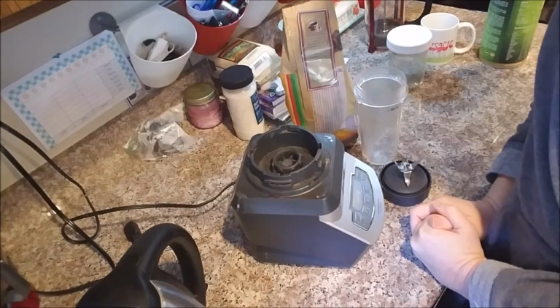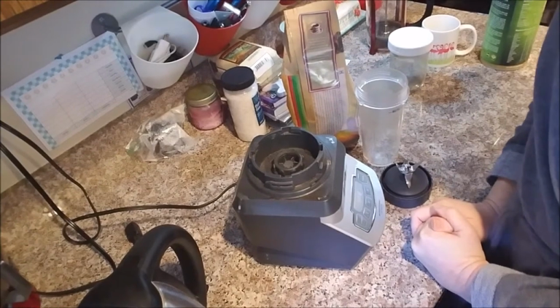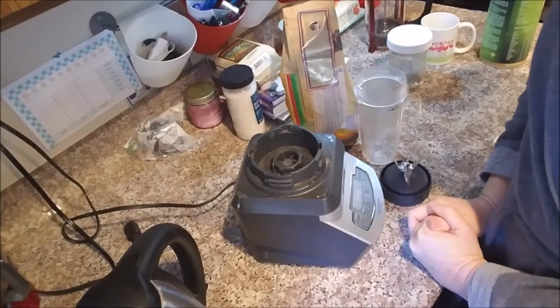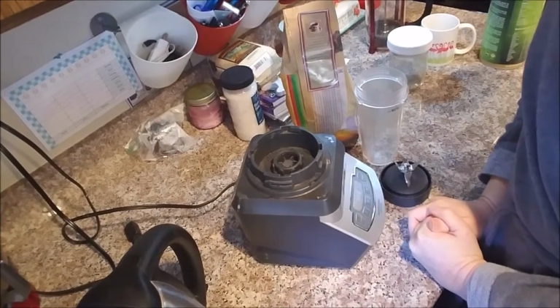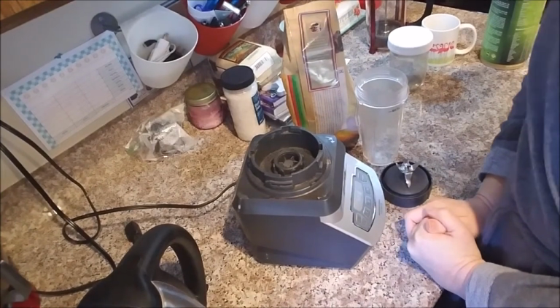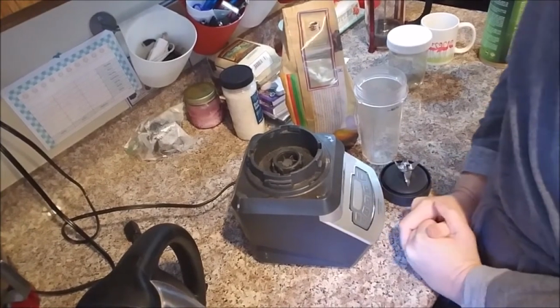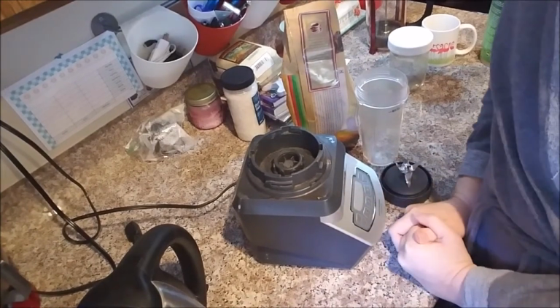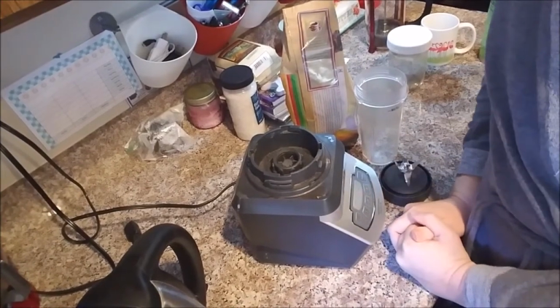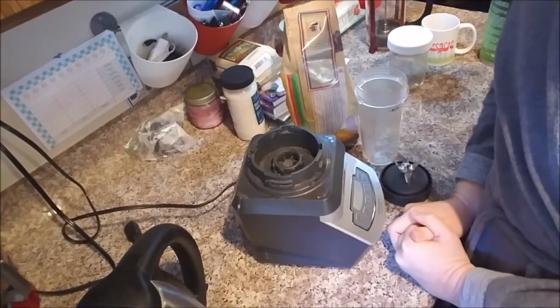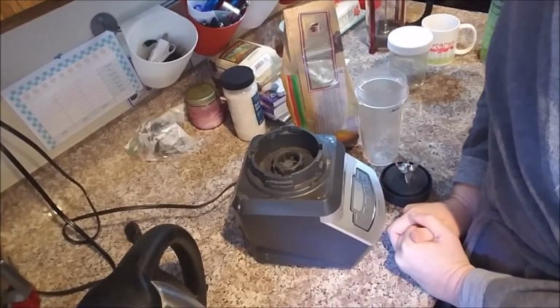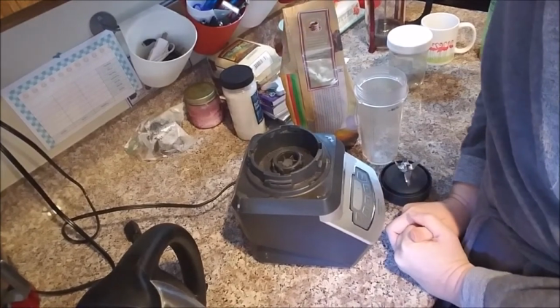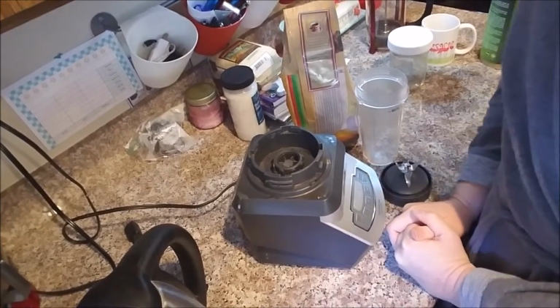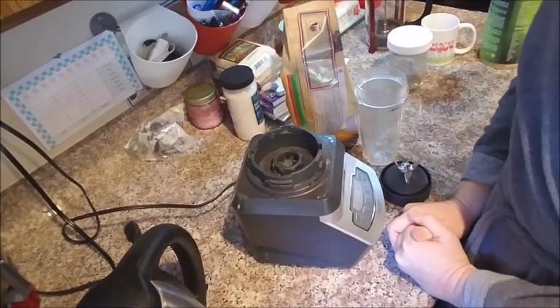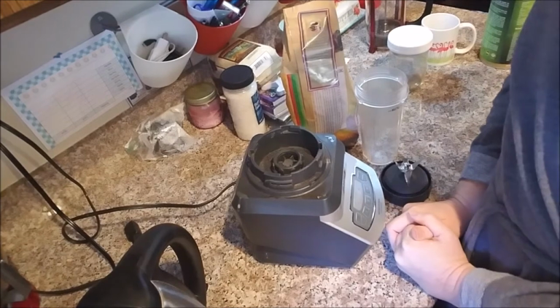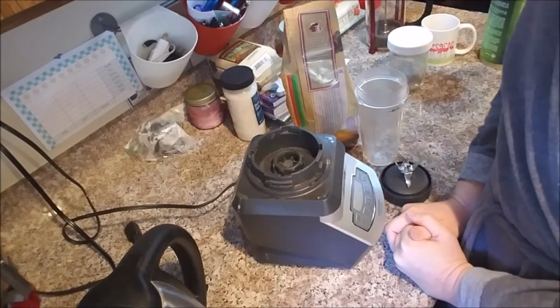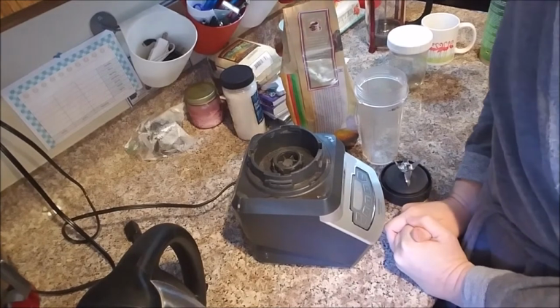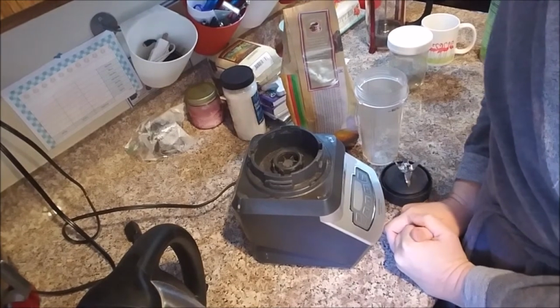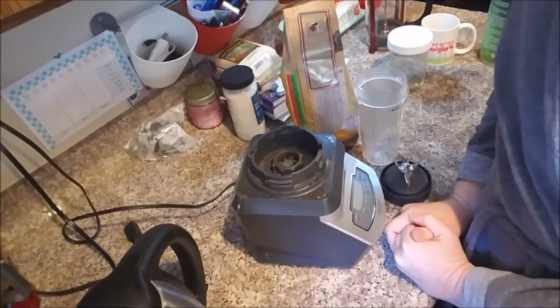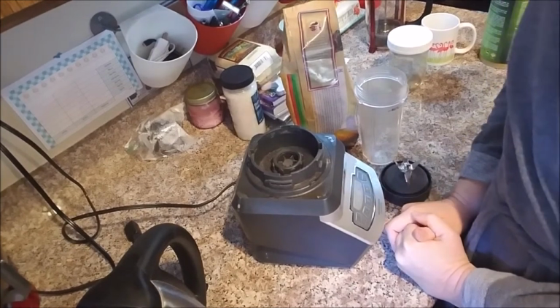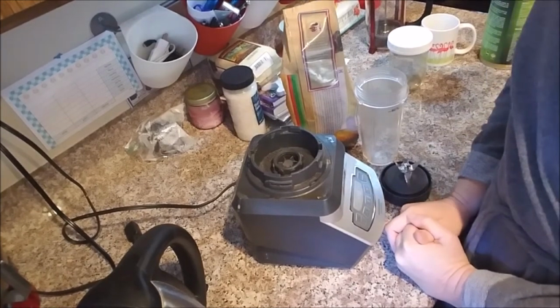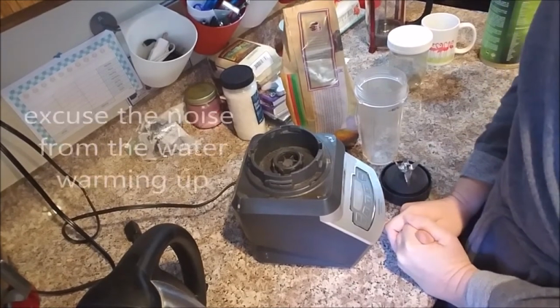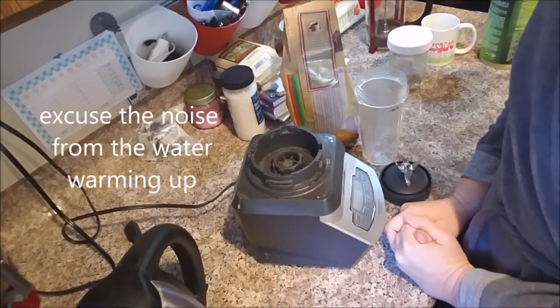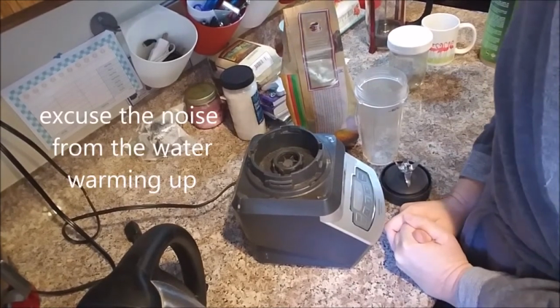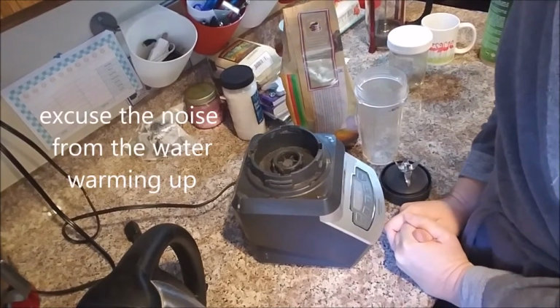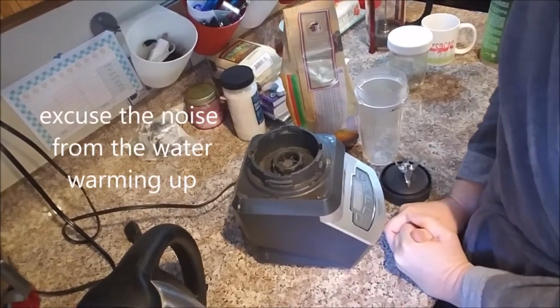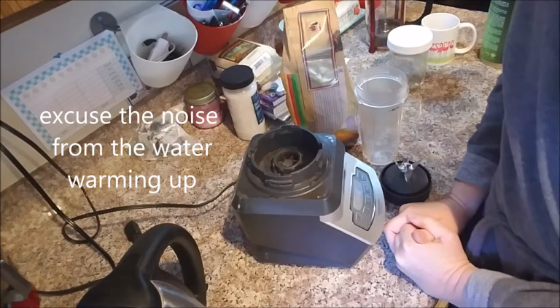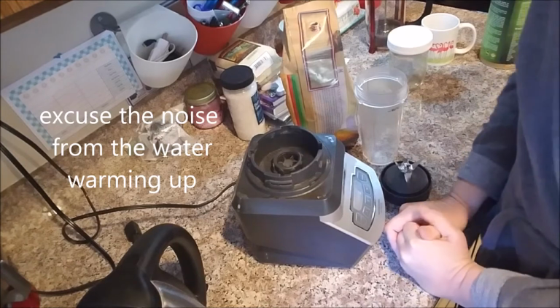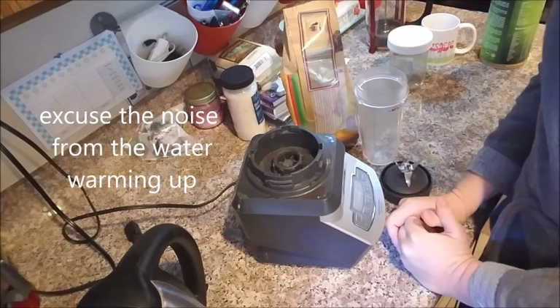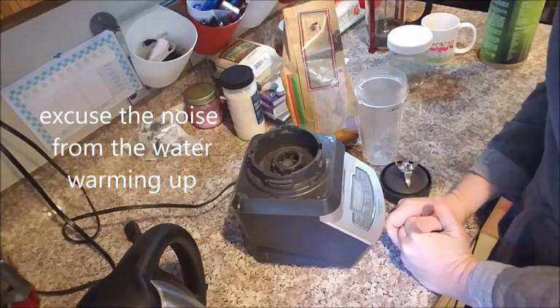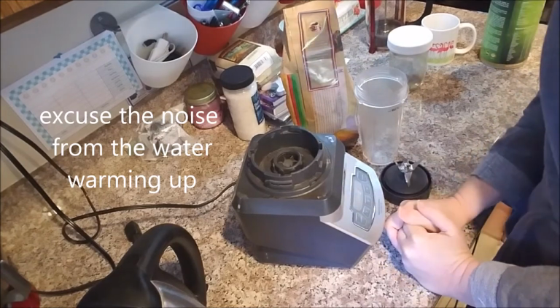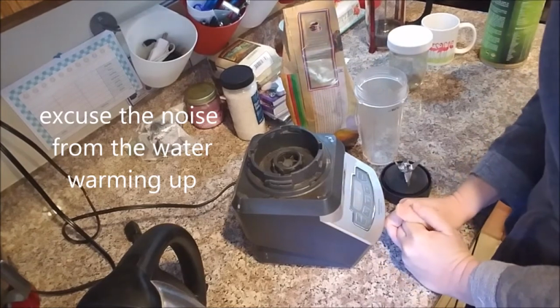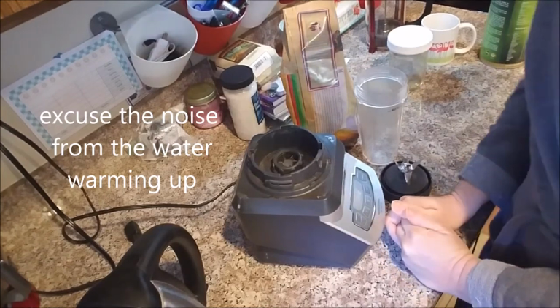Hey everyone, Claire Cooked Creme Fun here. In today's video I thought I would share with you how I get my beans ready for my French press coffee, how I make my French press coffee, and how I prepare a cup of it when it's ready.